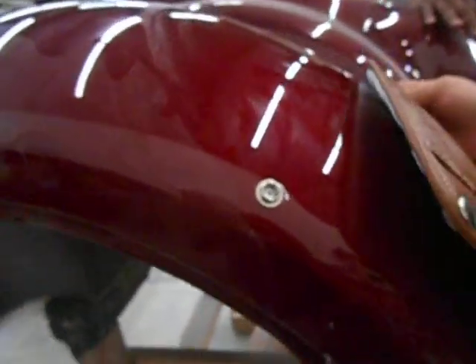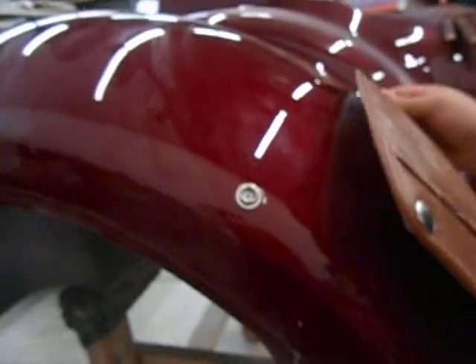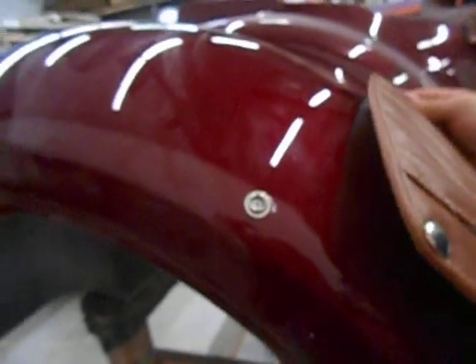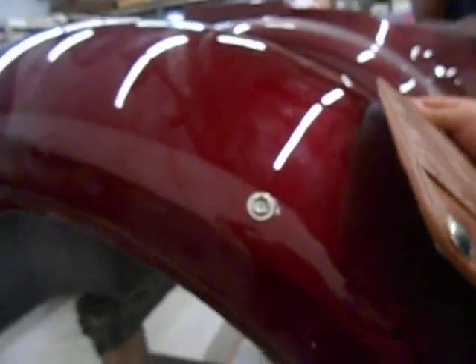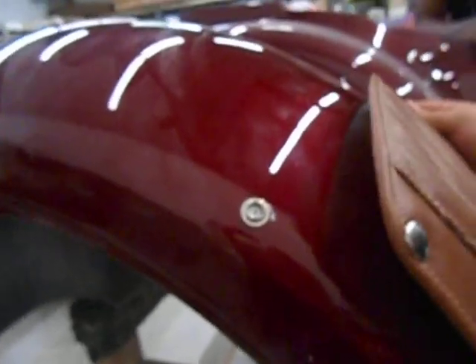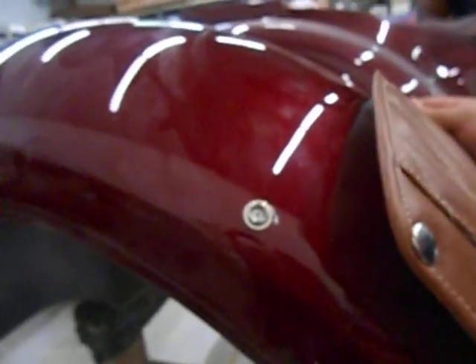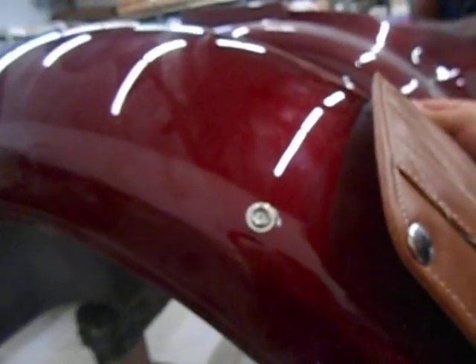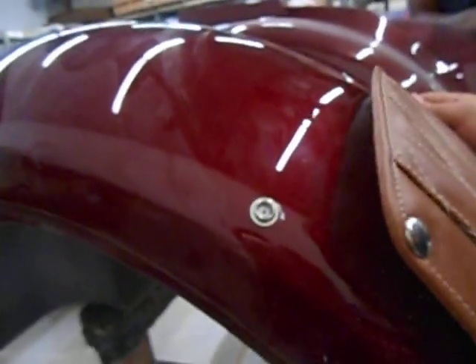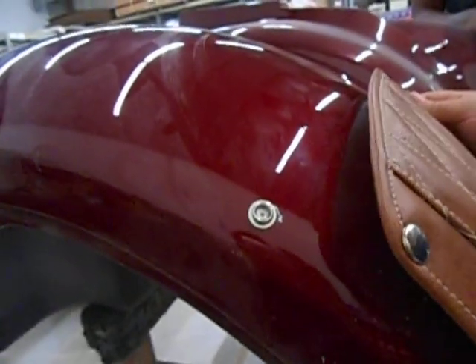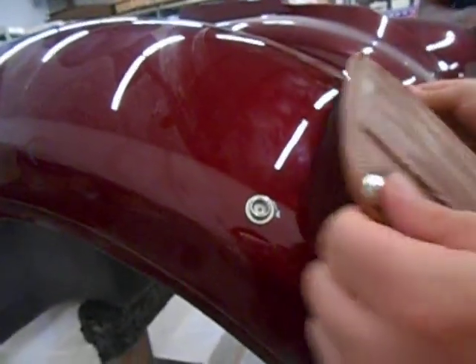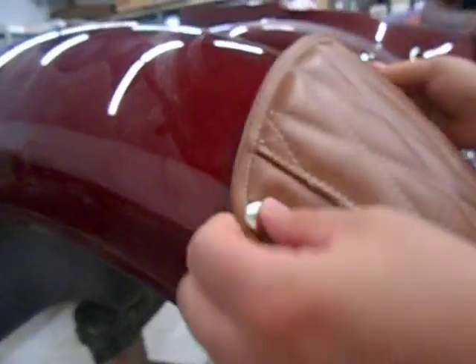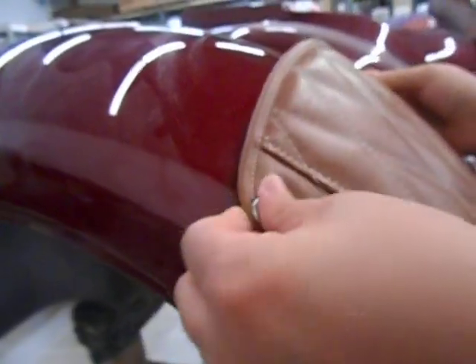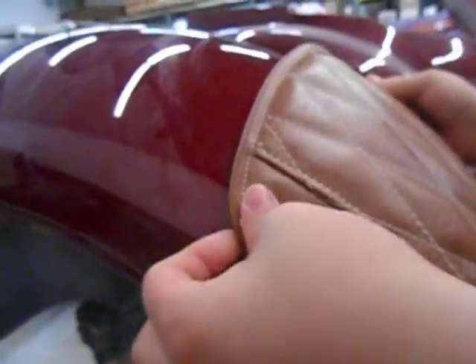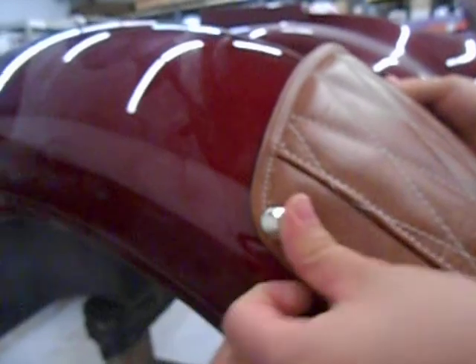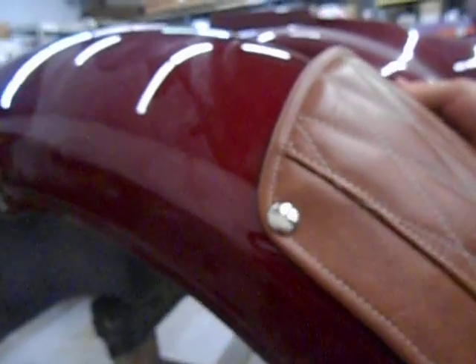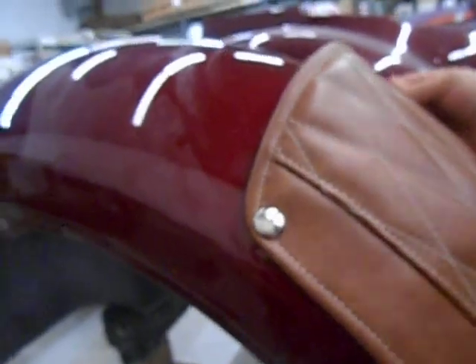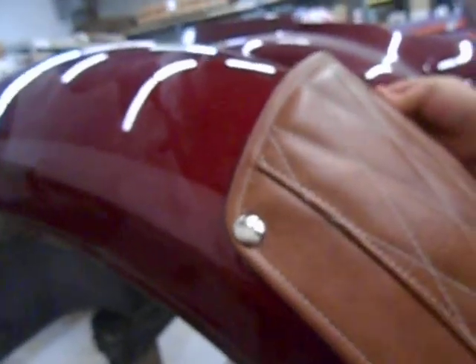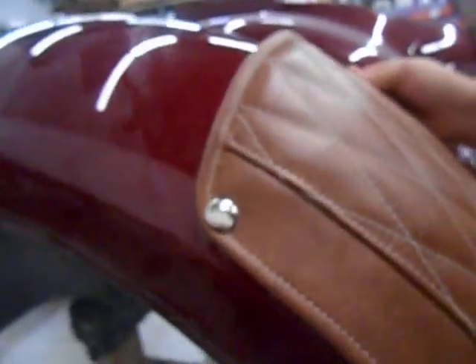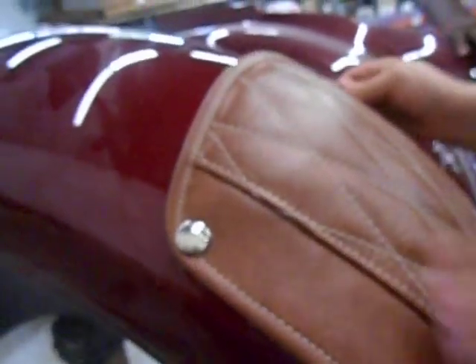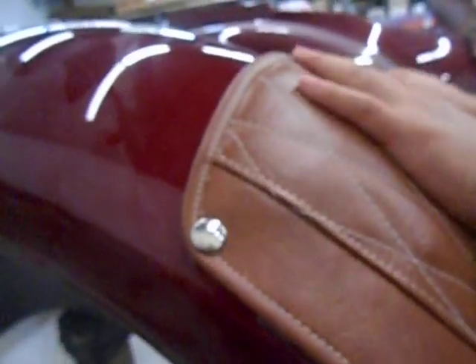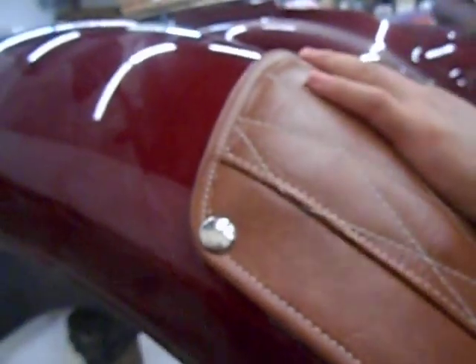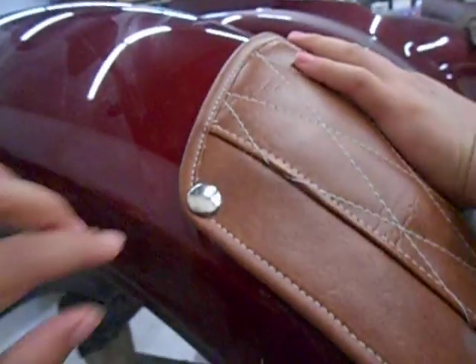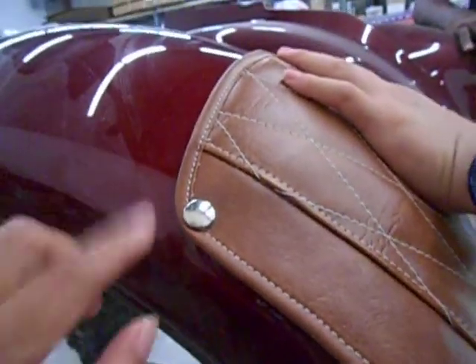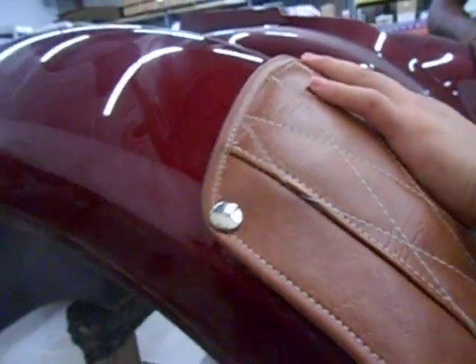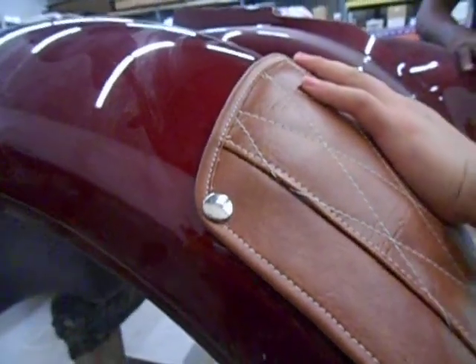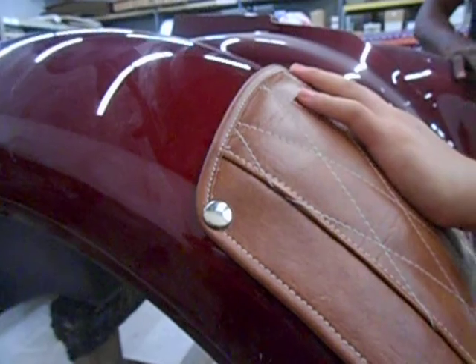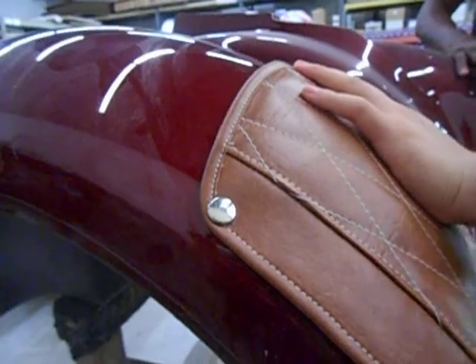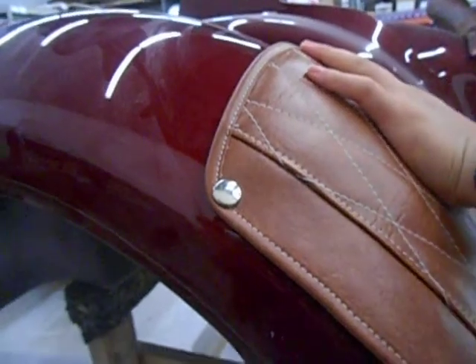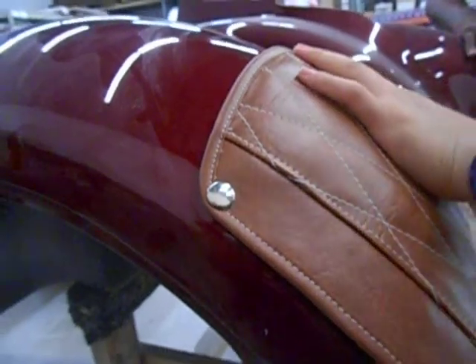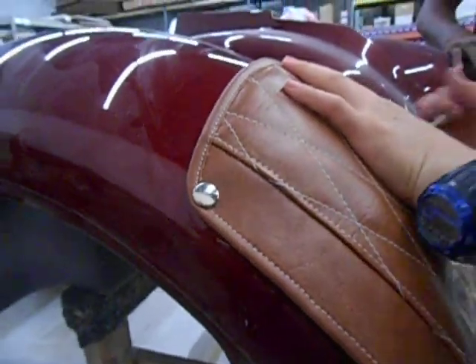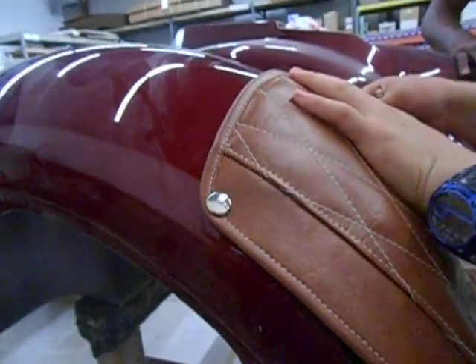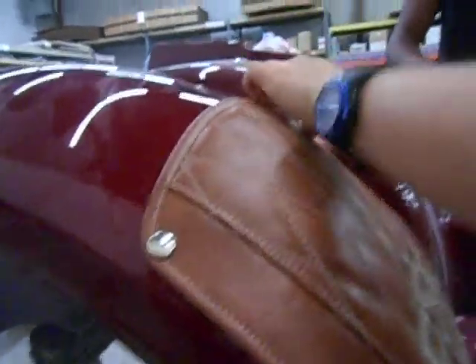At this point, once the hole is put in and the snap is in, unsnap the bottom pieces. Then you will snap the top left piece, and then you will move to the right.